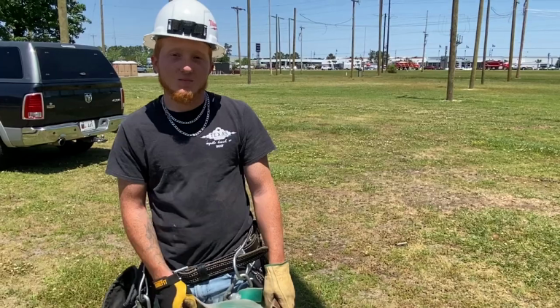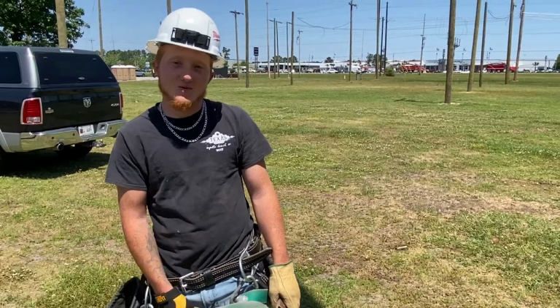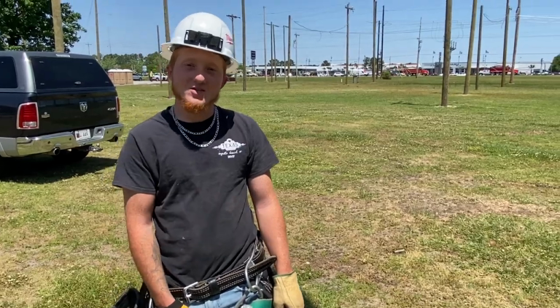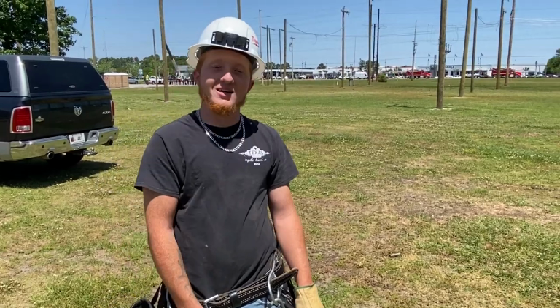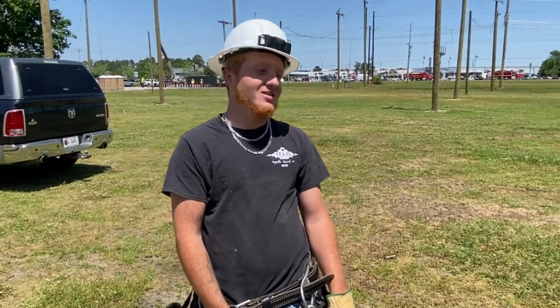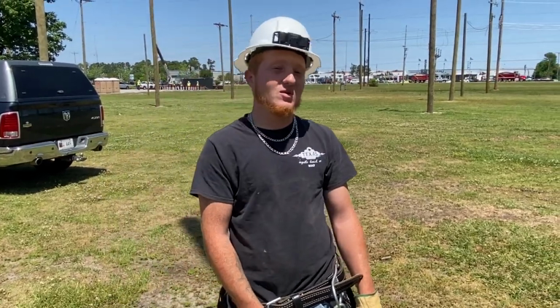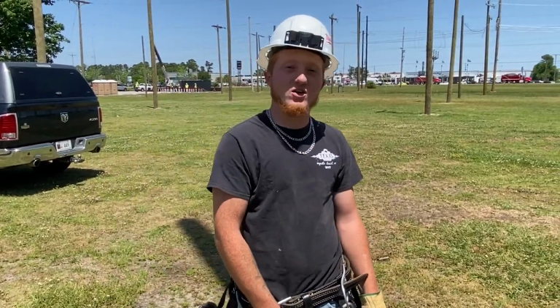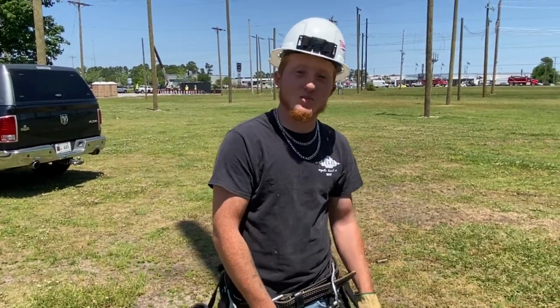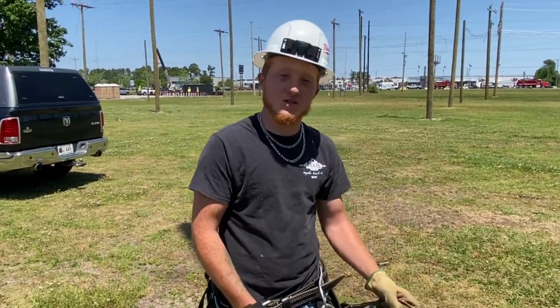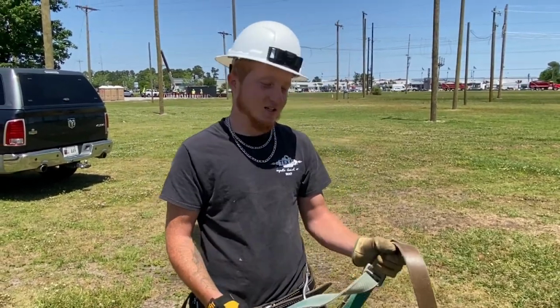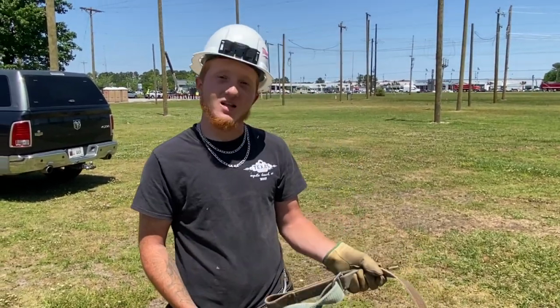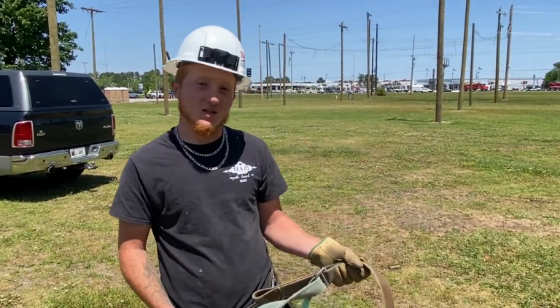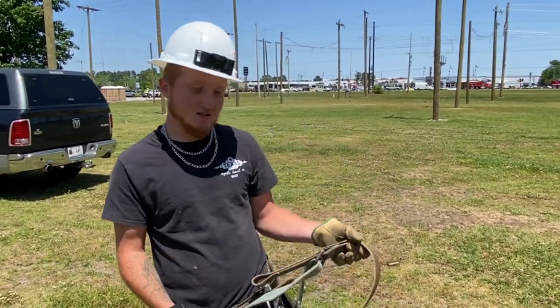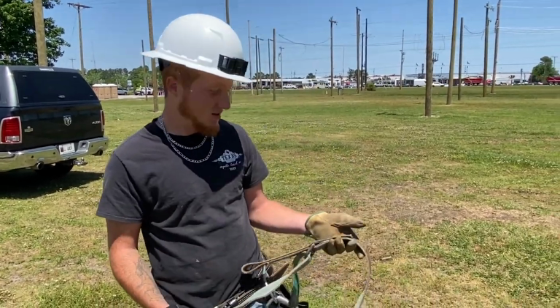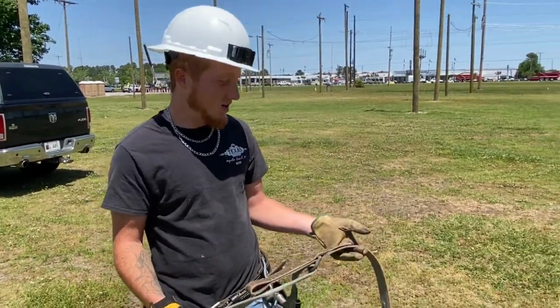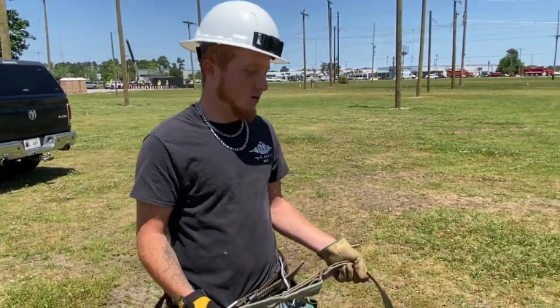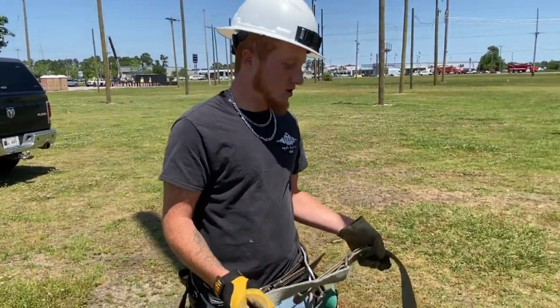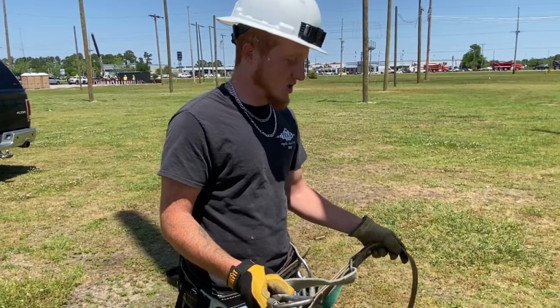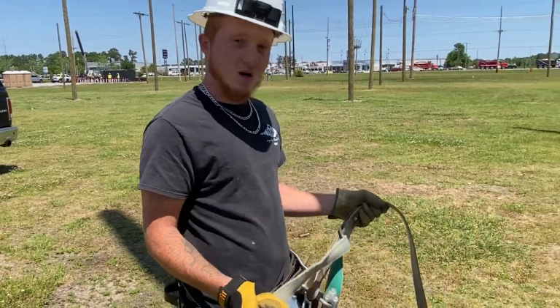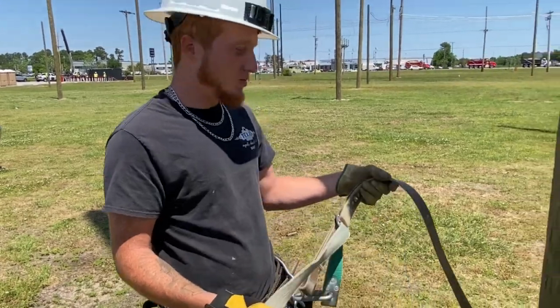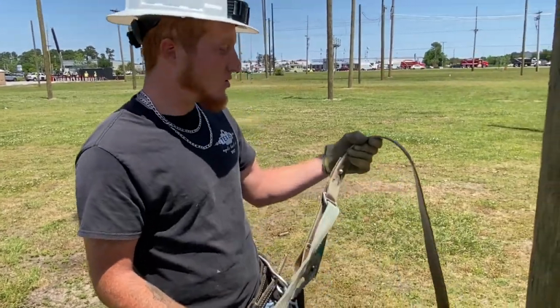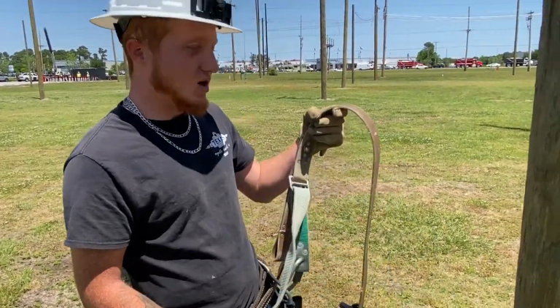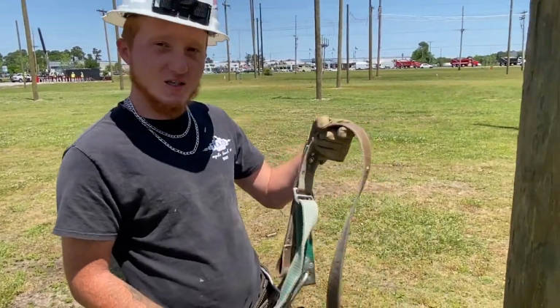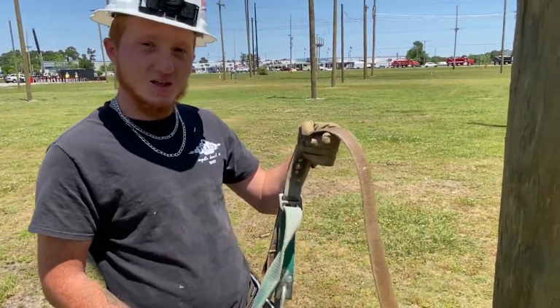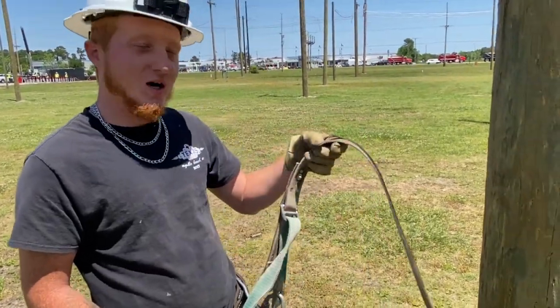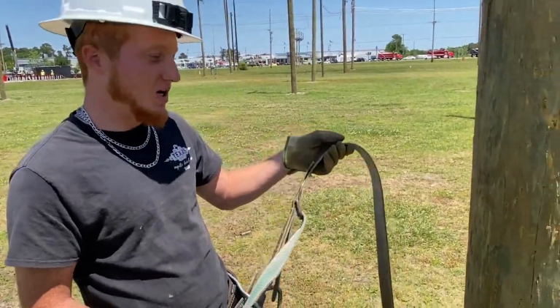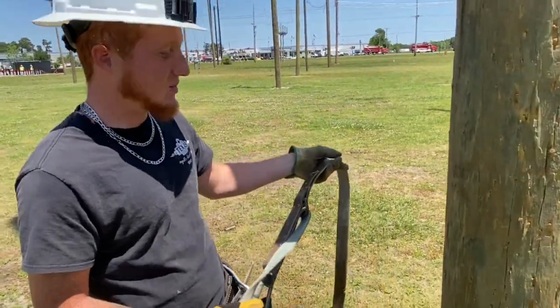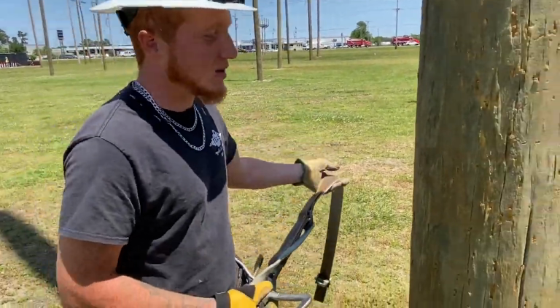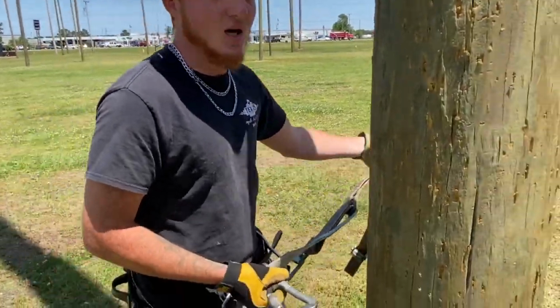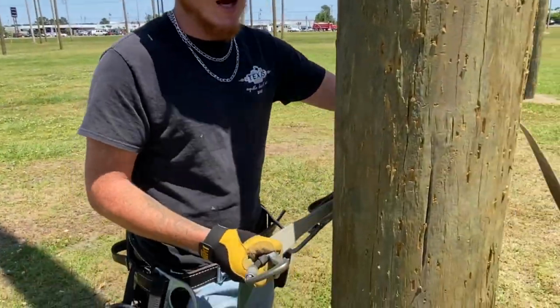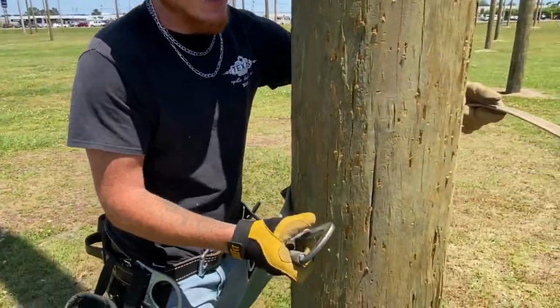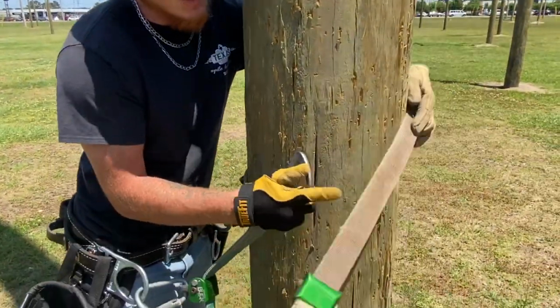My name is Patrick Gaxley, and today I'm going to show you how the proper technique of climbing is. First, you're going to walk up to the pole, and you always take this brown strap and put it on the back side of the pole.